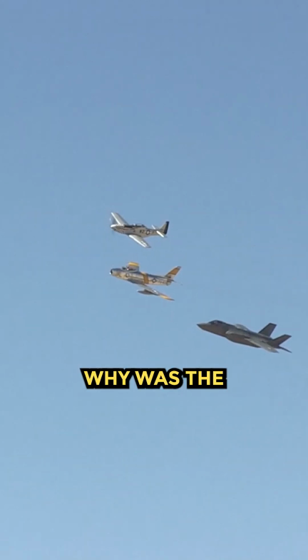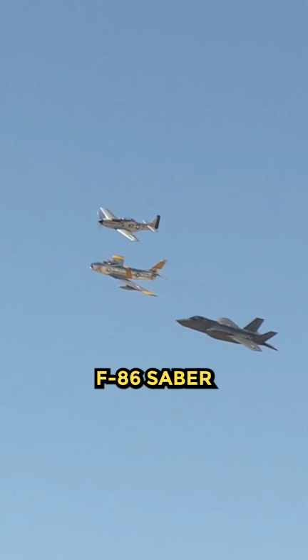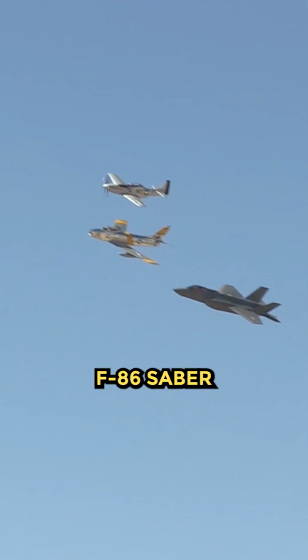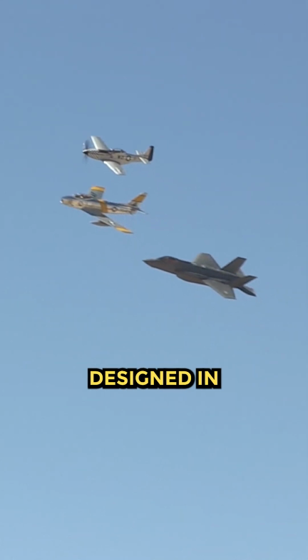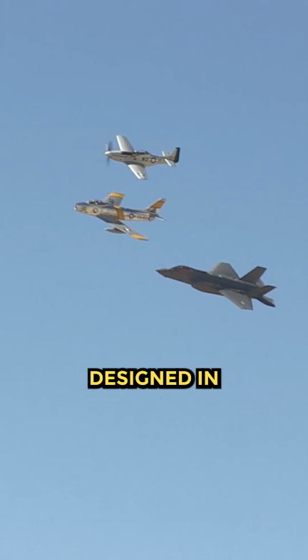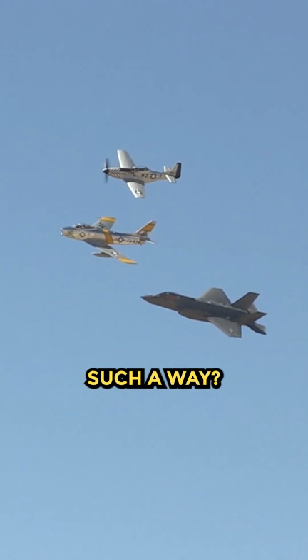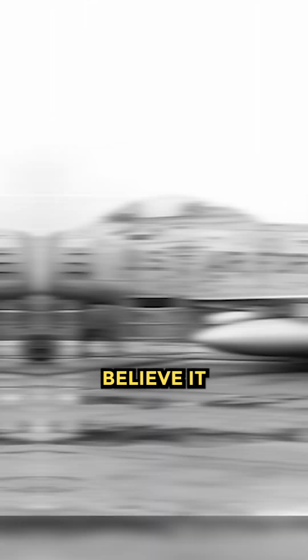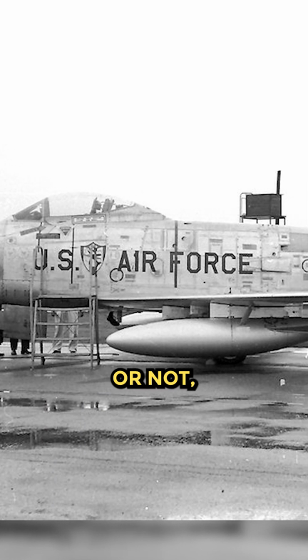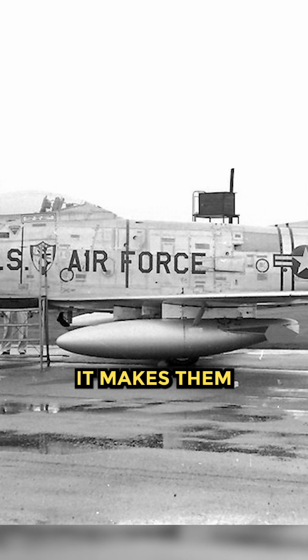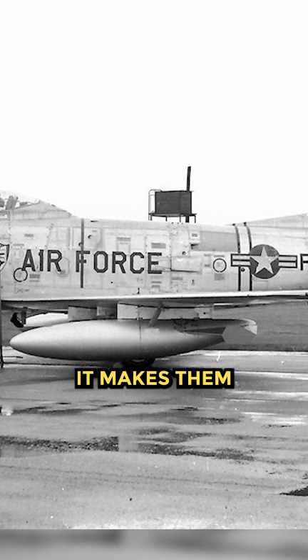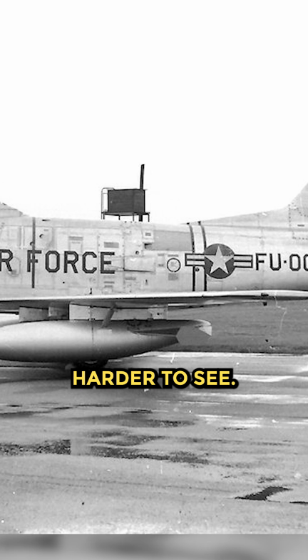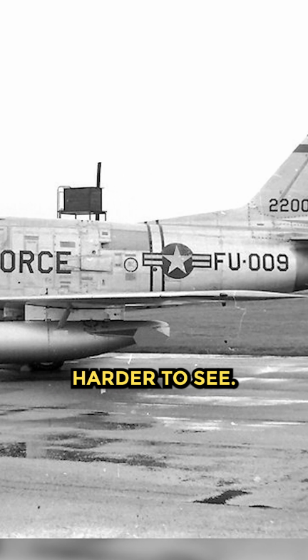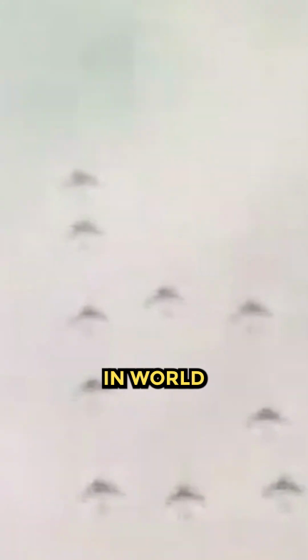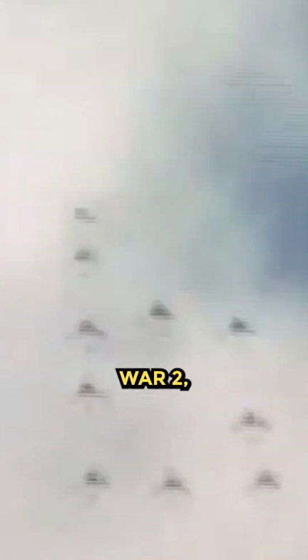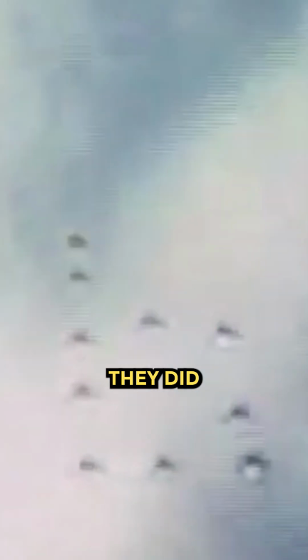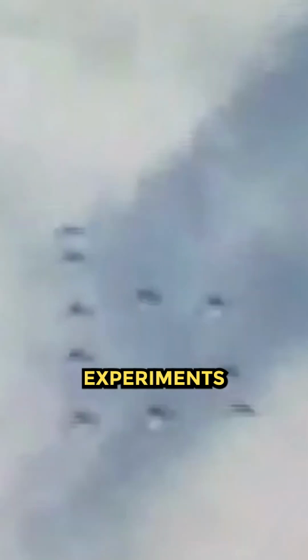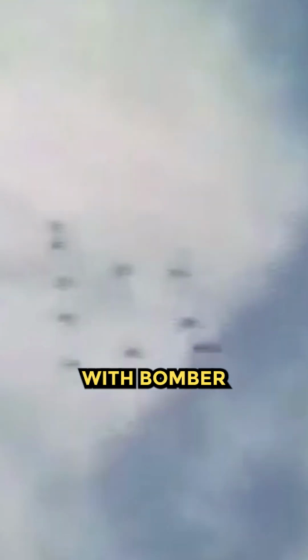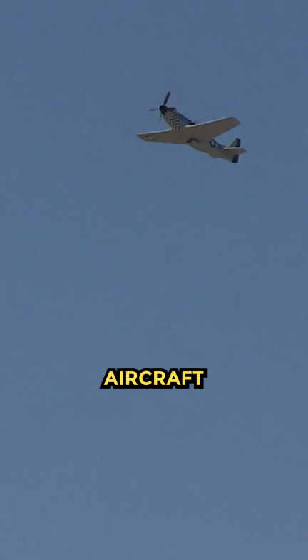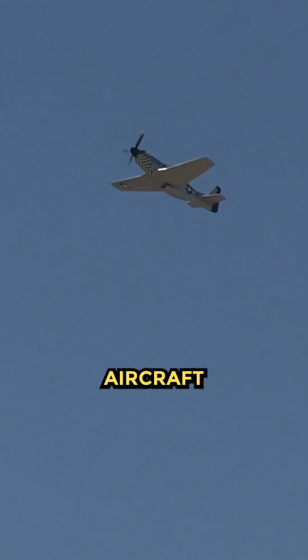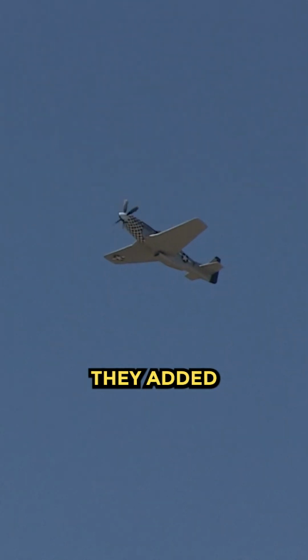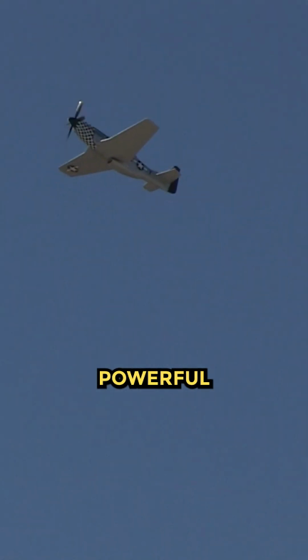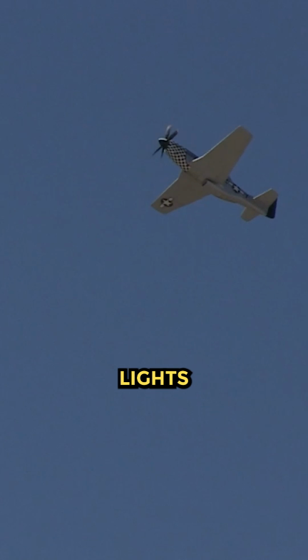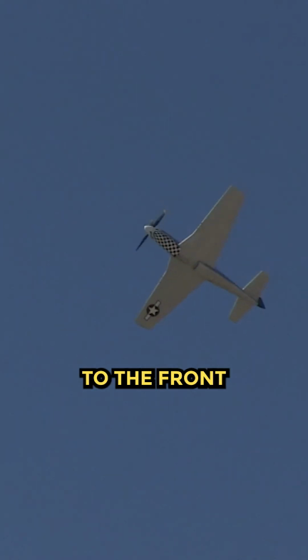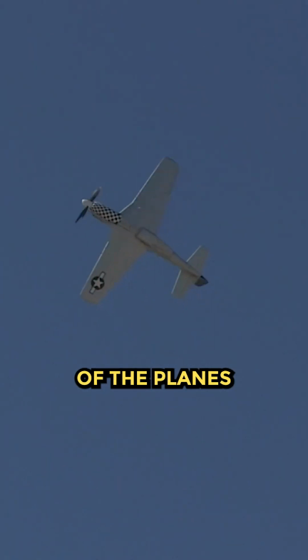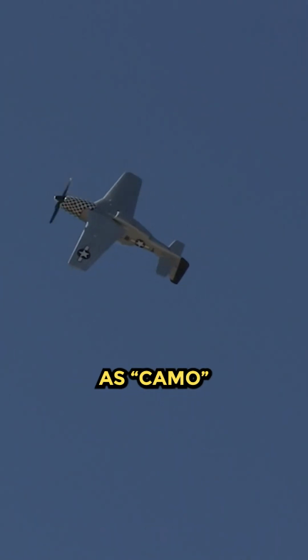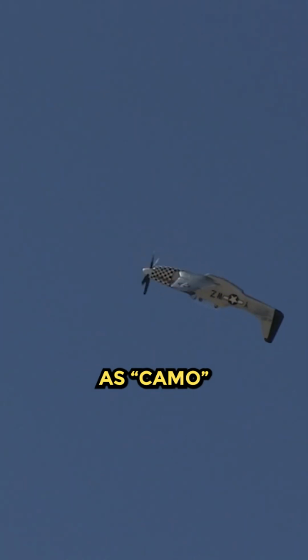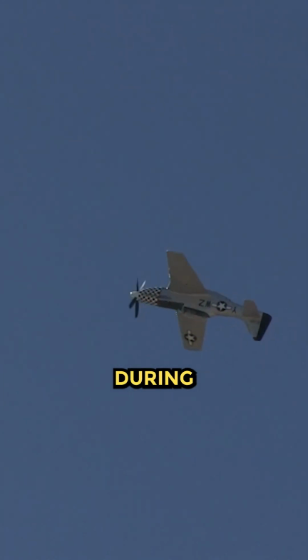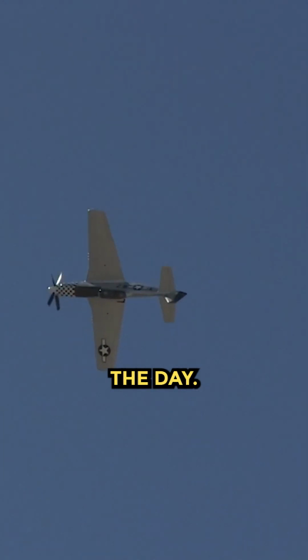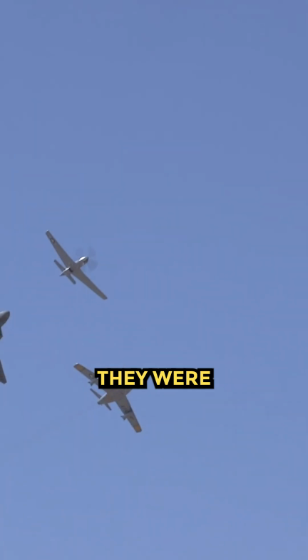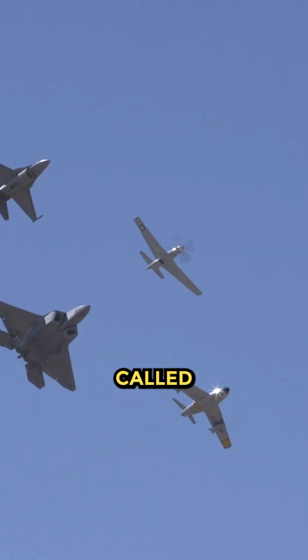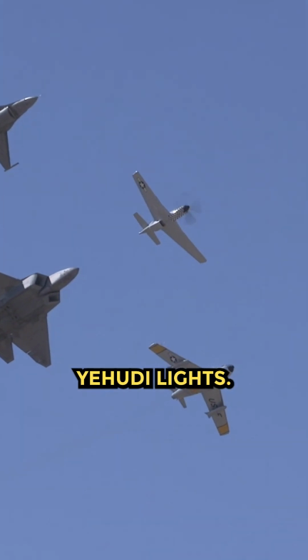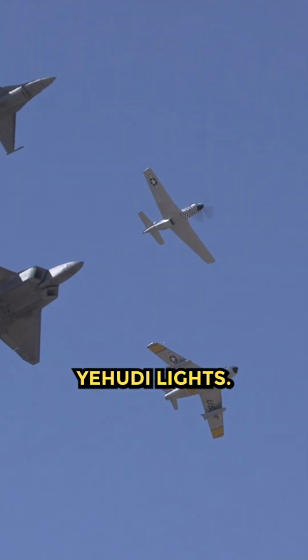Why was the F-86 Sabre designed in such a way? Believe it or not, it makes them harder to see. In World War II, they did experiments with bomber aircraft where they added powerful lights to the front of the planes as camouflage during the day. They were called Yehudi lights.